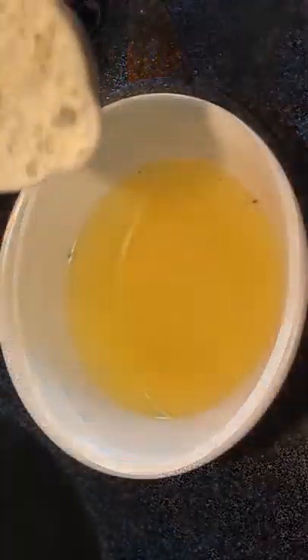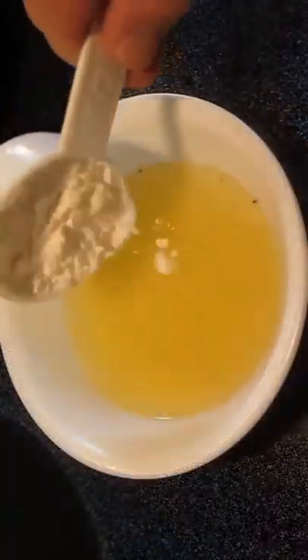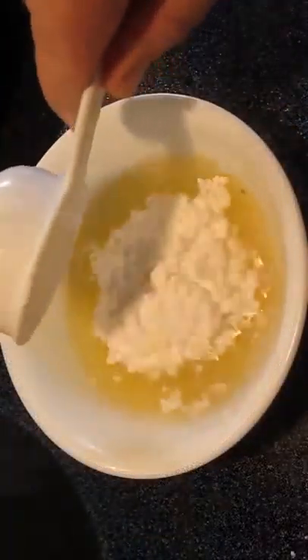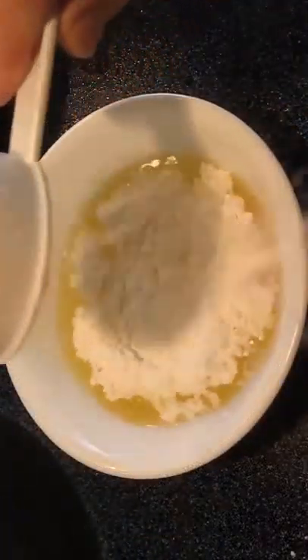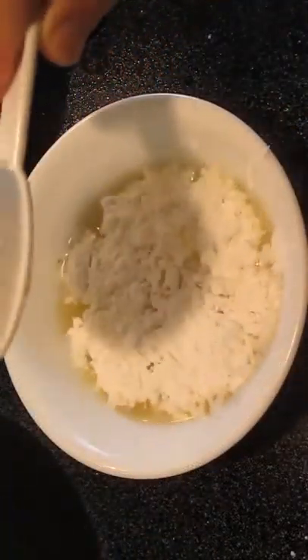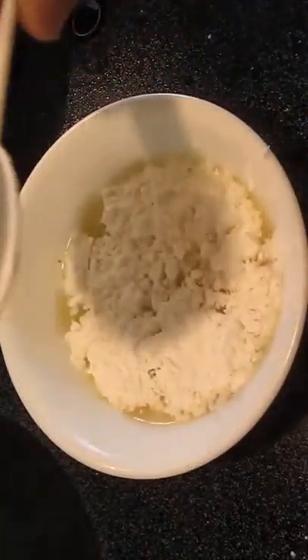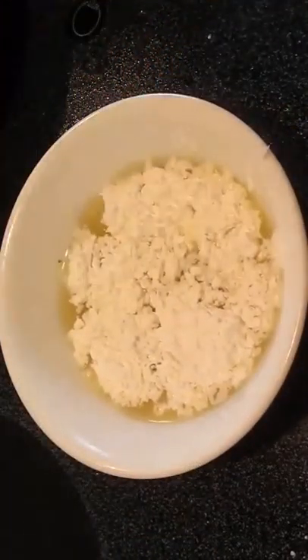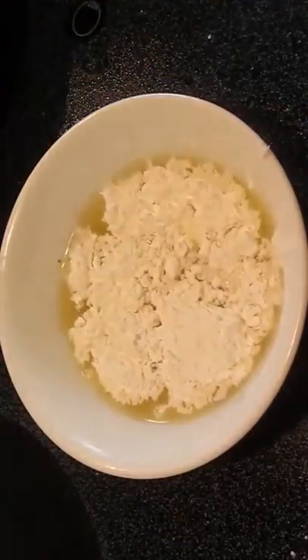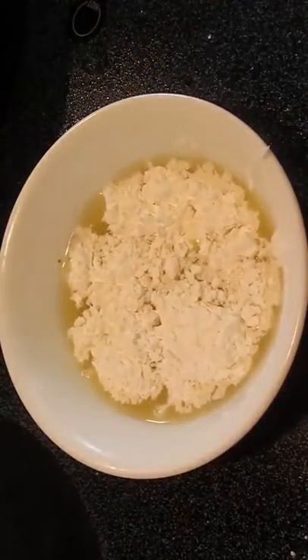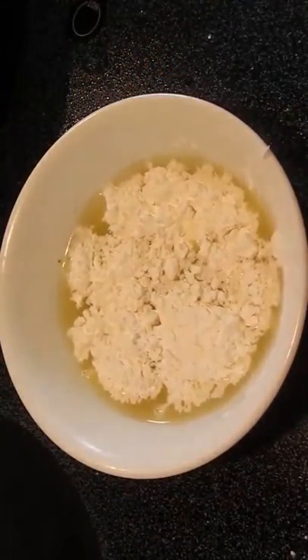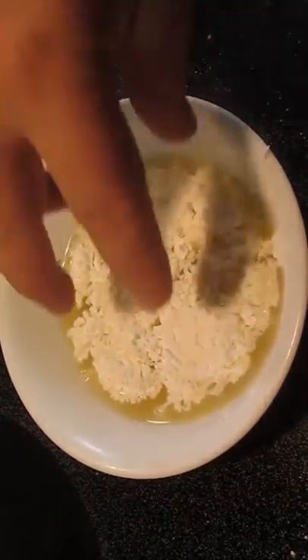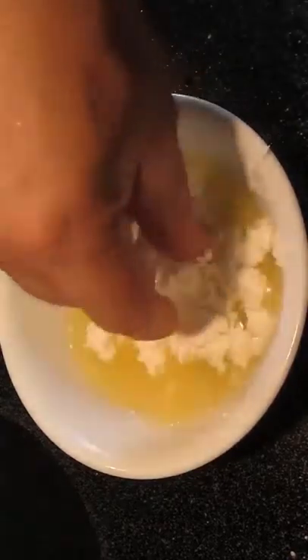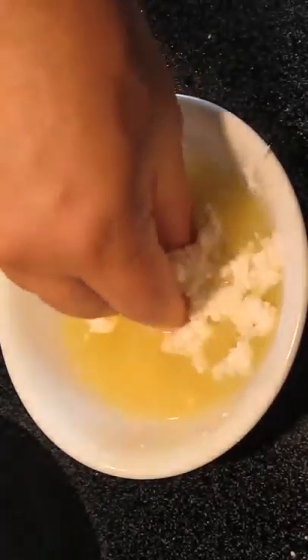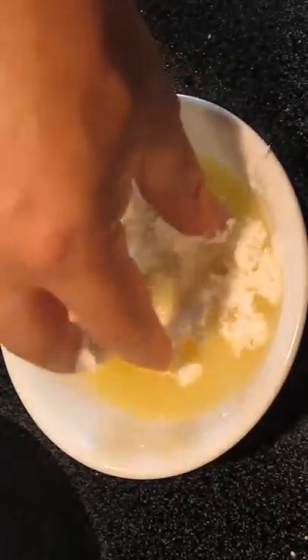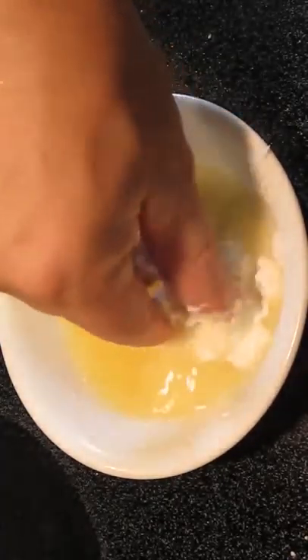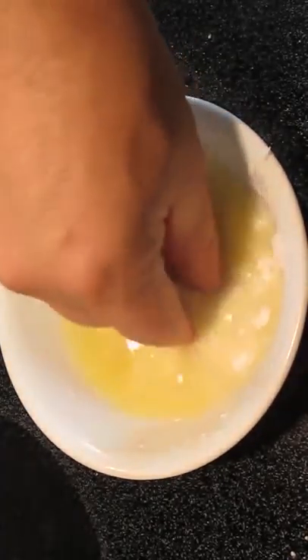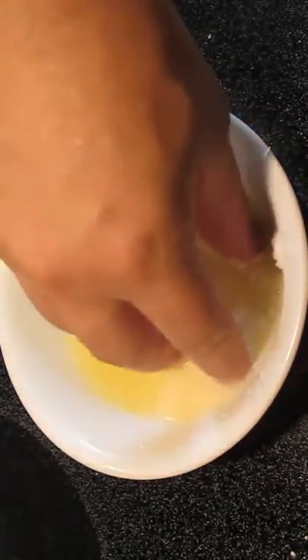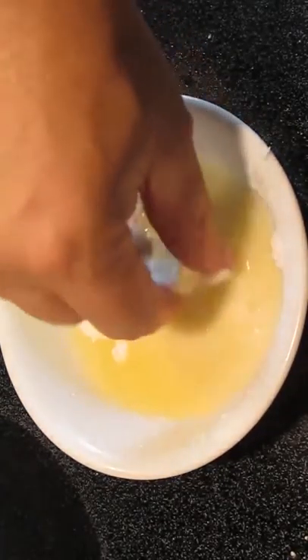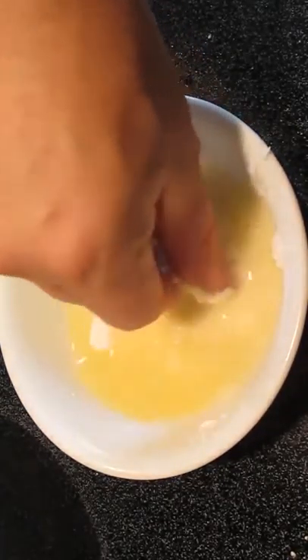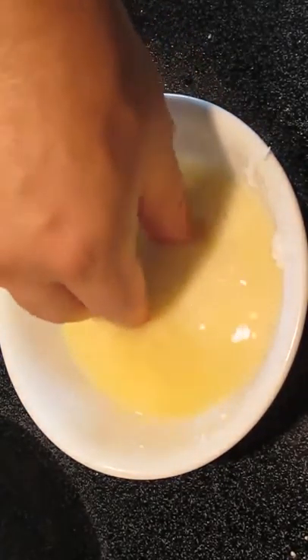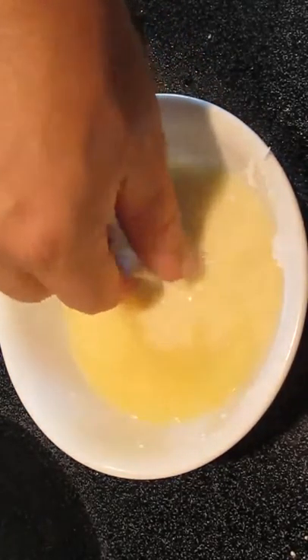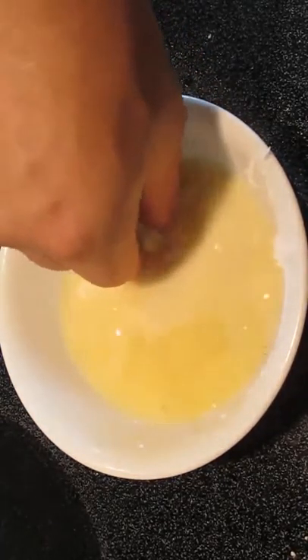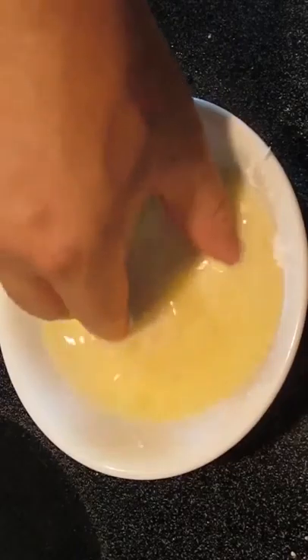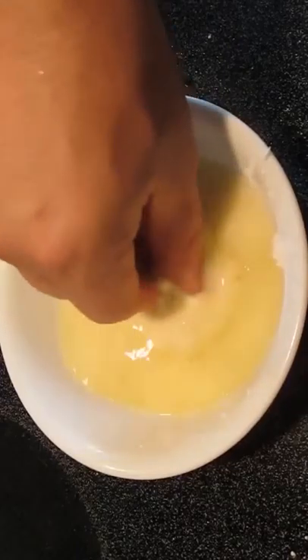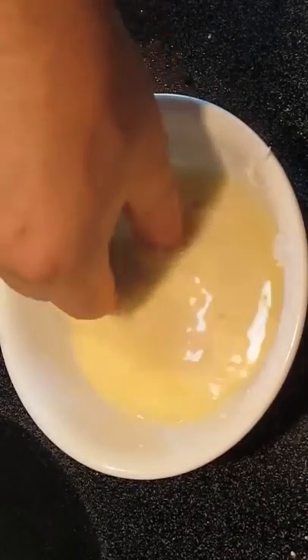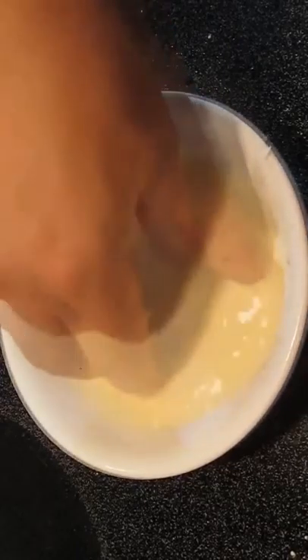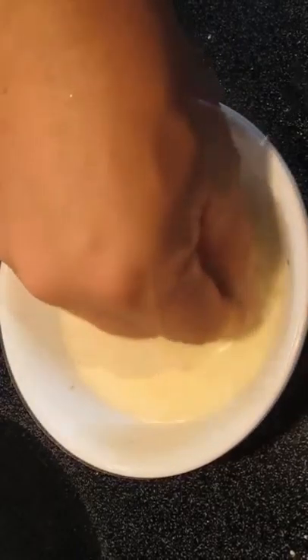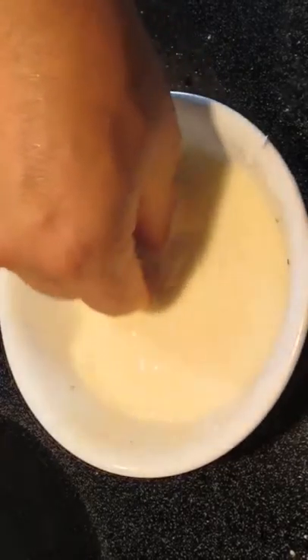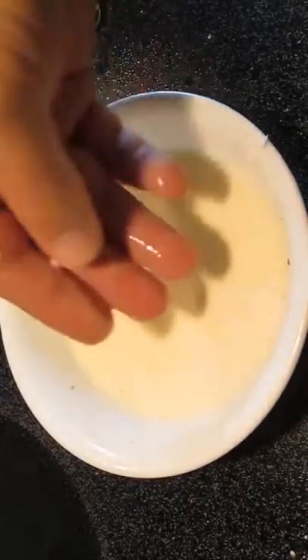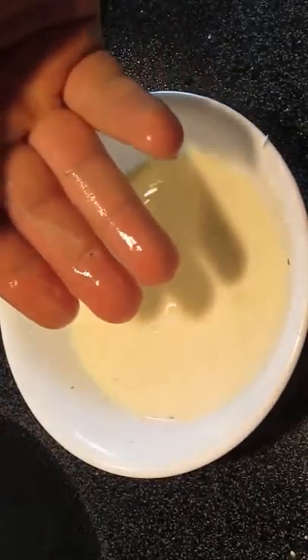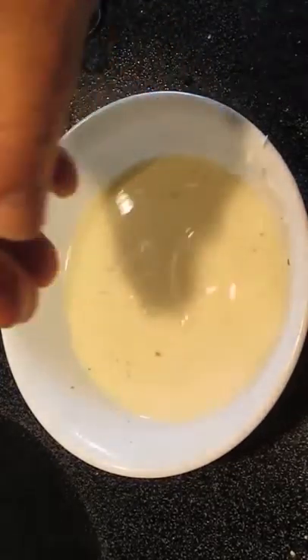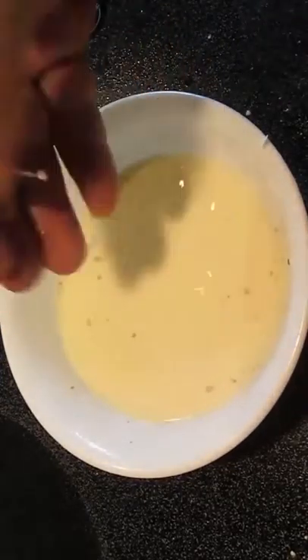Now for the cornstarch — add that to the stock you set aside. And with your hand, mix it up. Pinch off all the powdery pieces so it all becomes liquefied. You'll know by checking your hand.